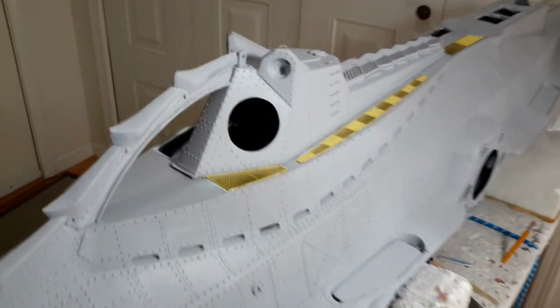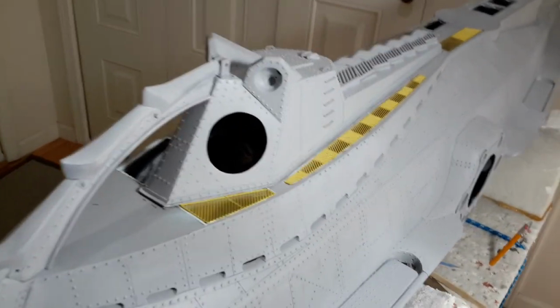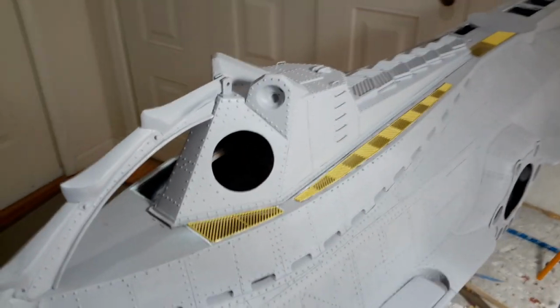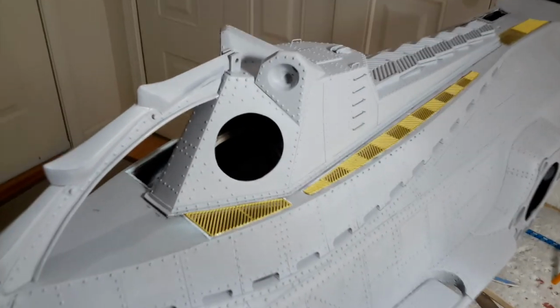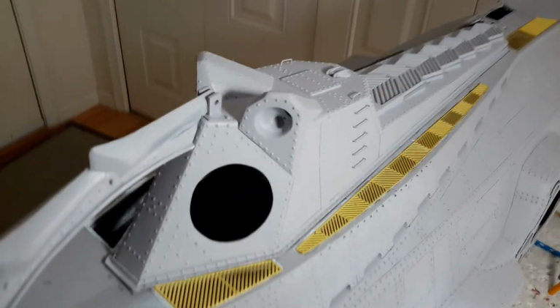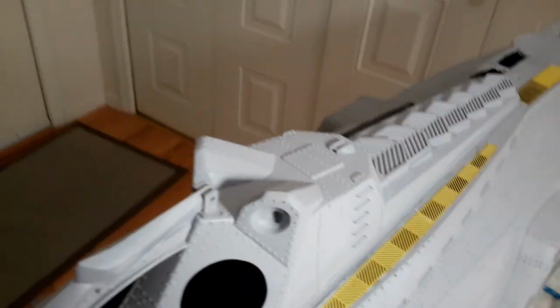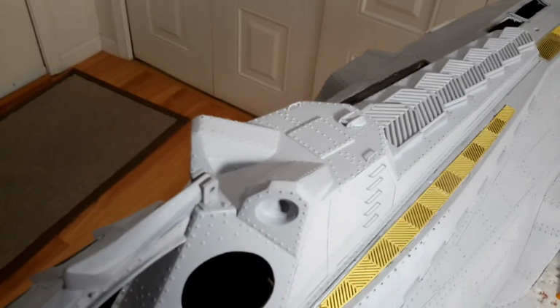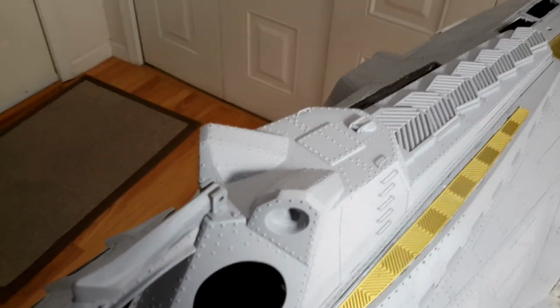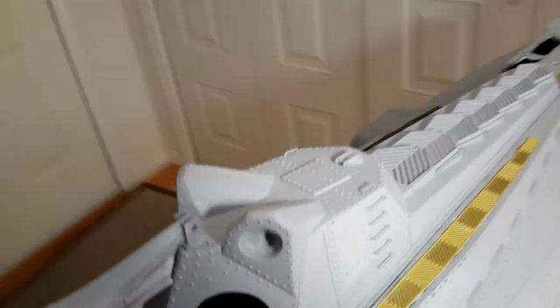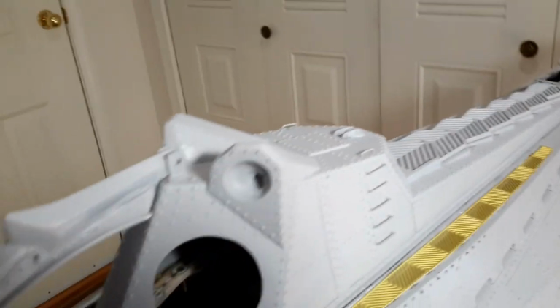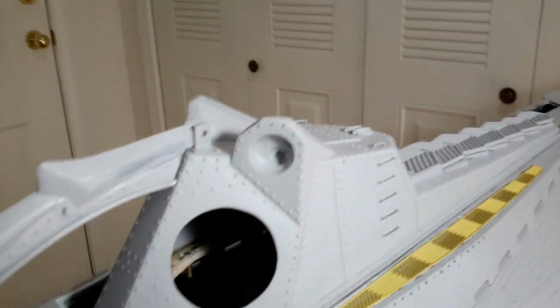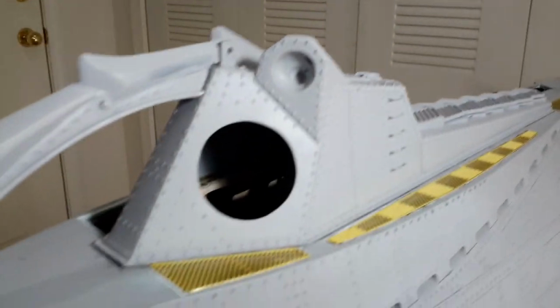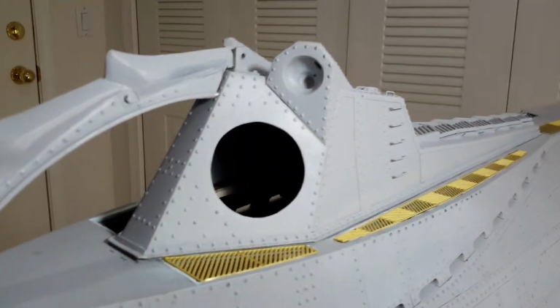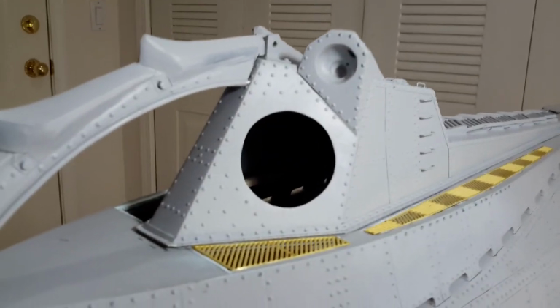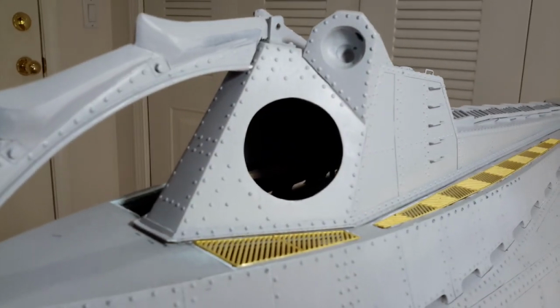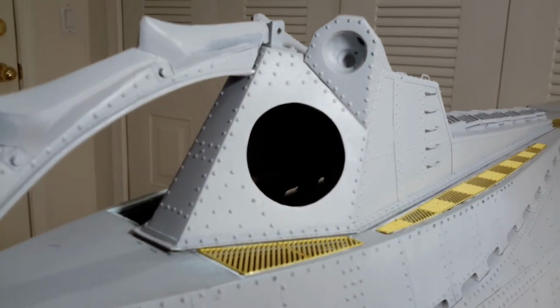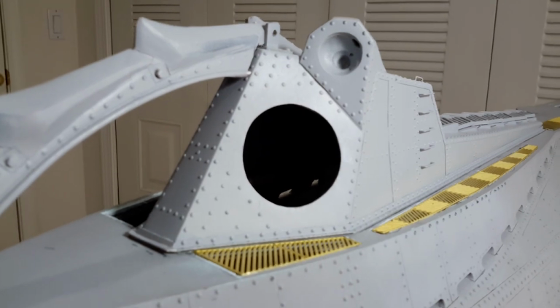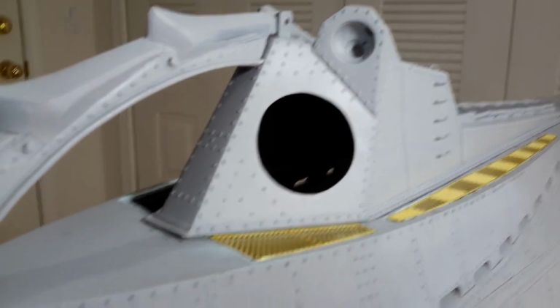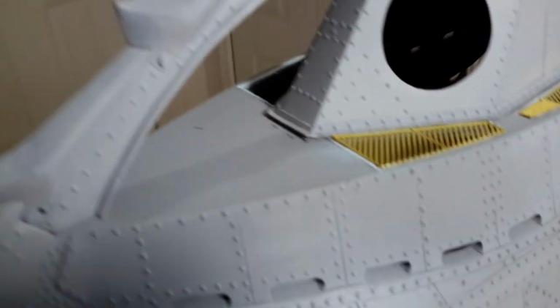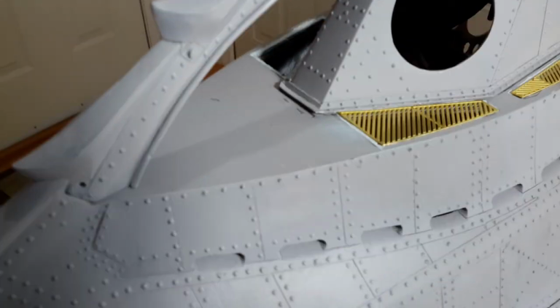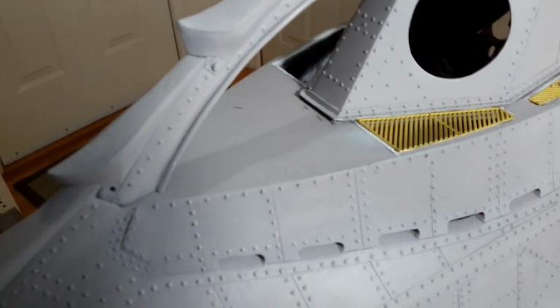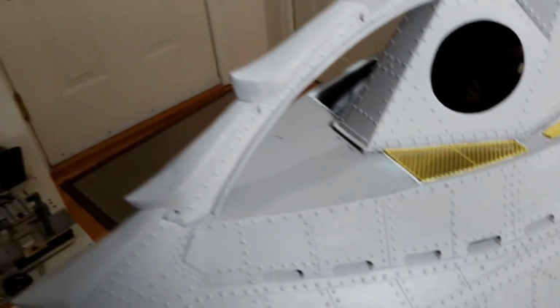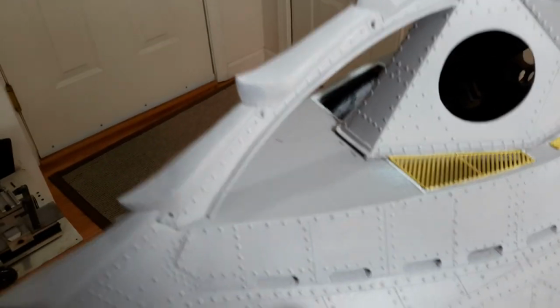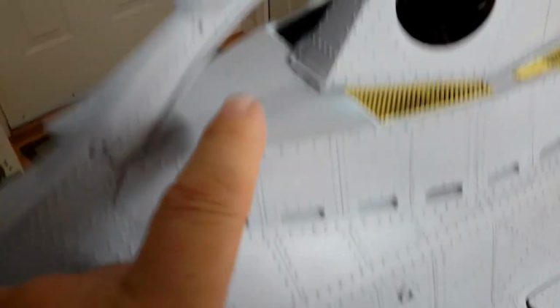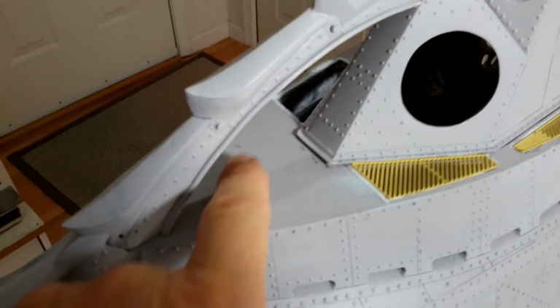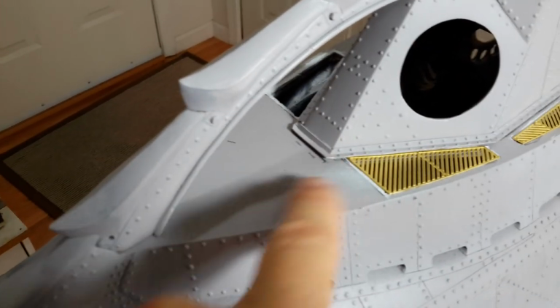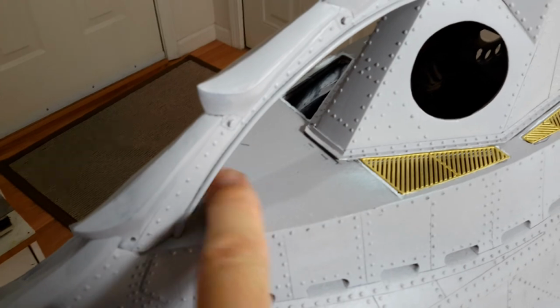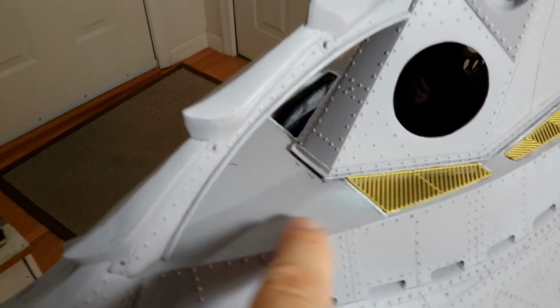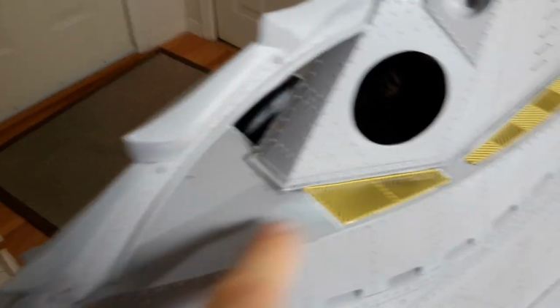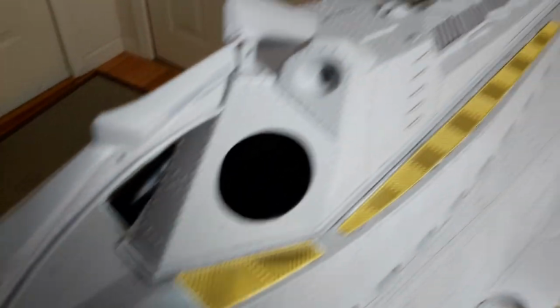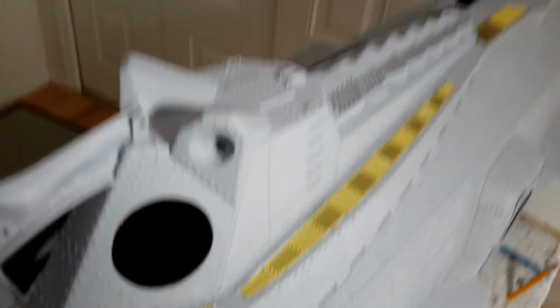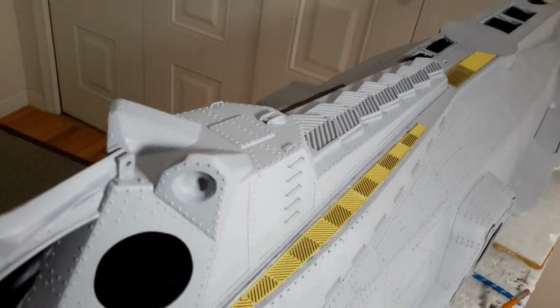Another thing I've done — I've done some improvements on the eyes here, as well as the rivets on the conning tower. I still have rivets to do around the hatch area, which is going to go here. So a lot more top deck detail to go on.